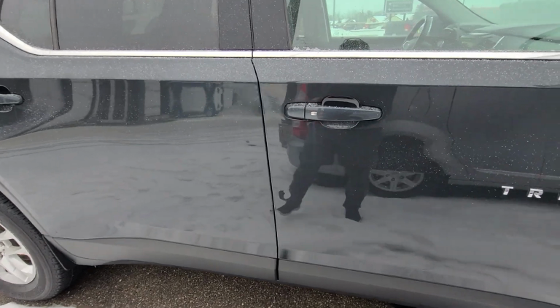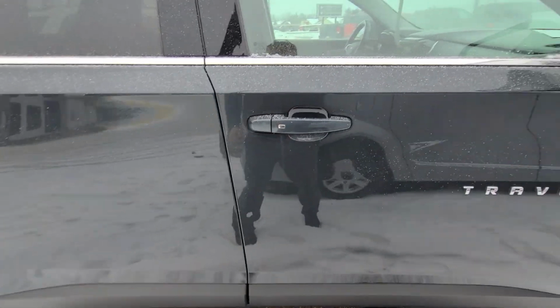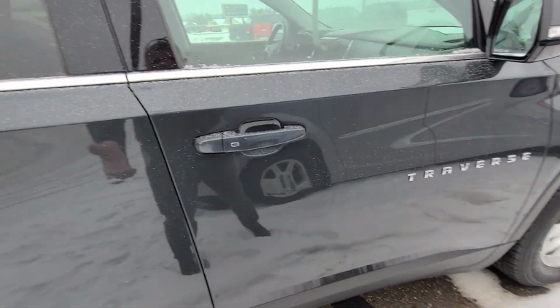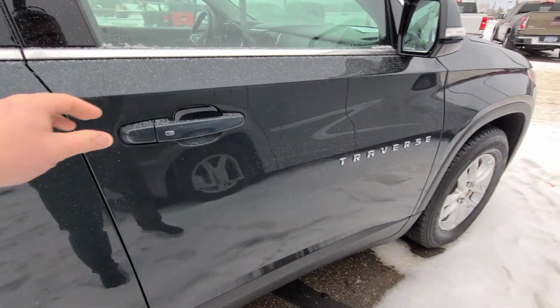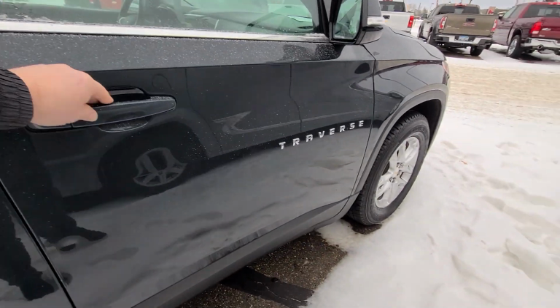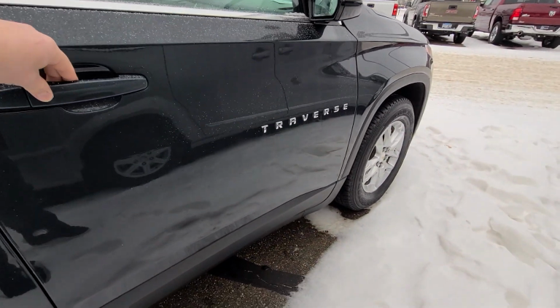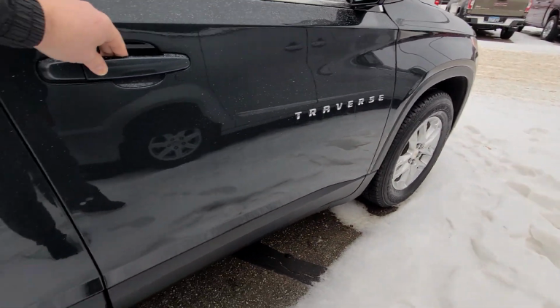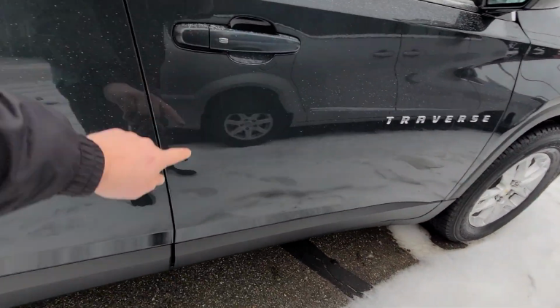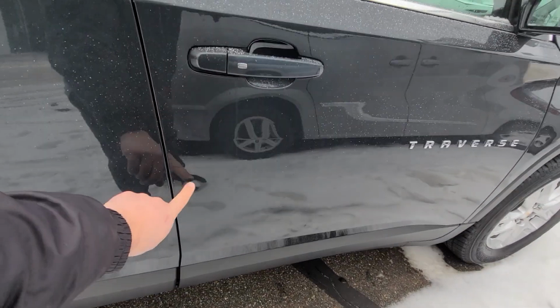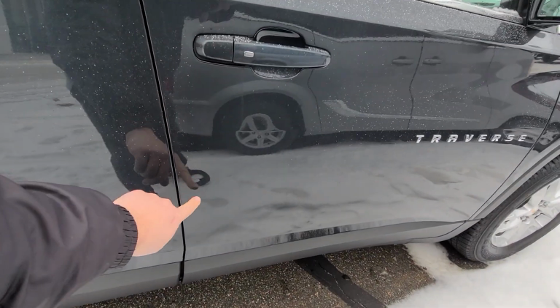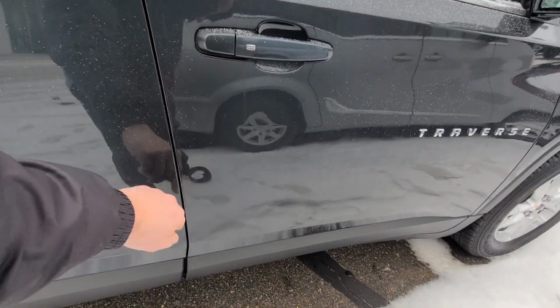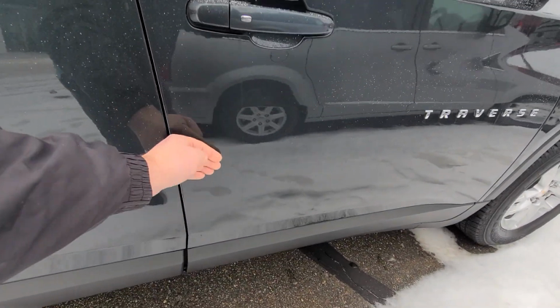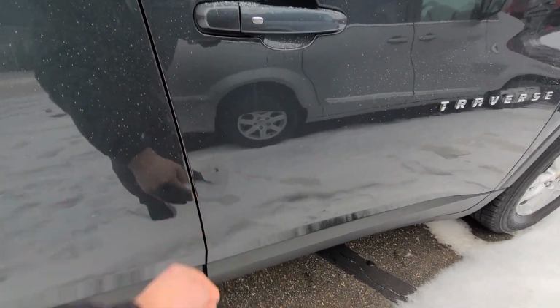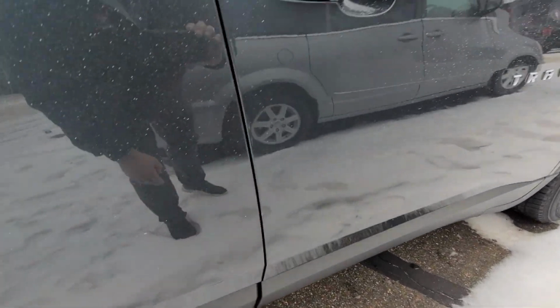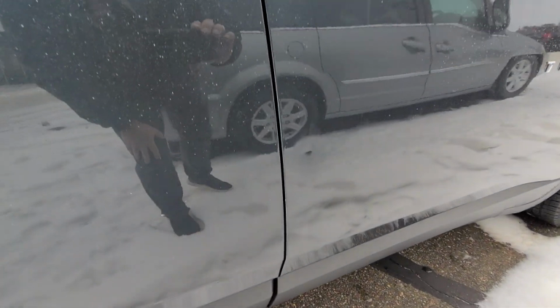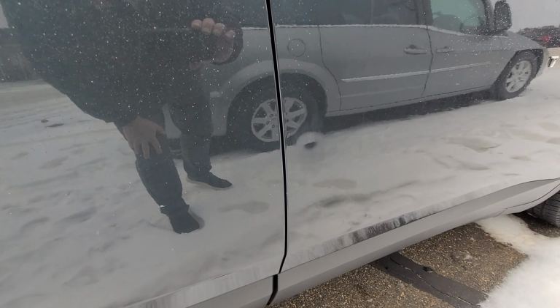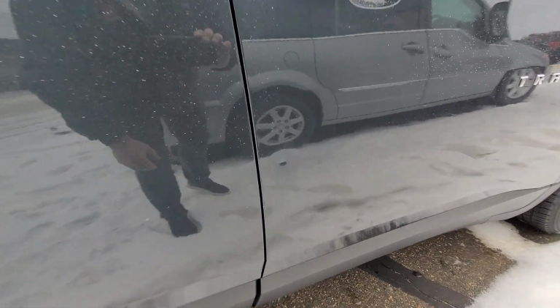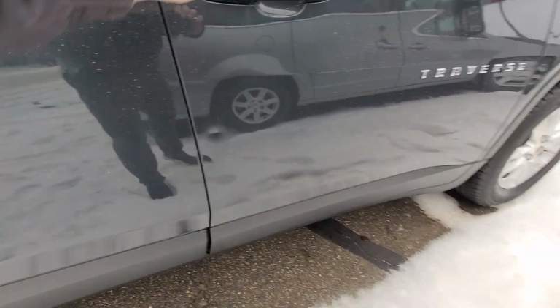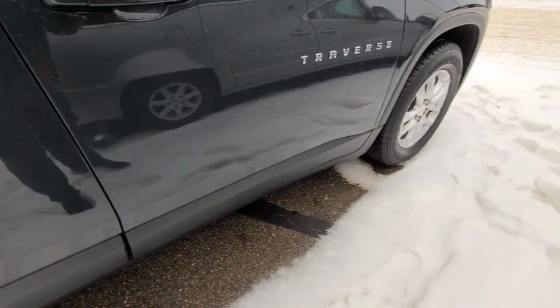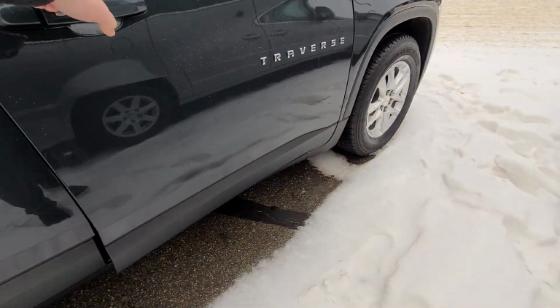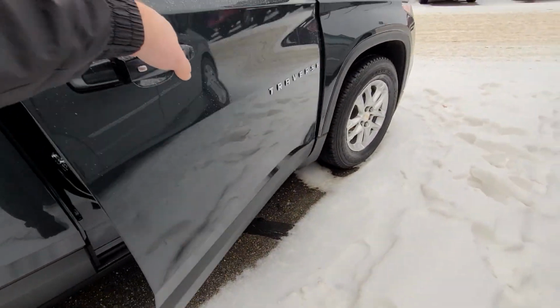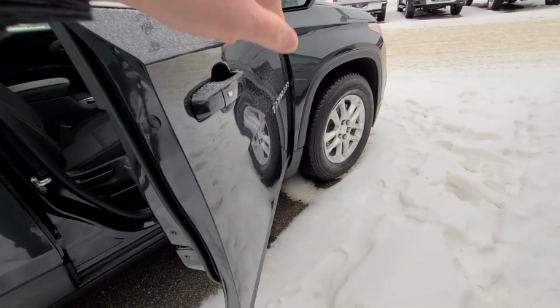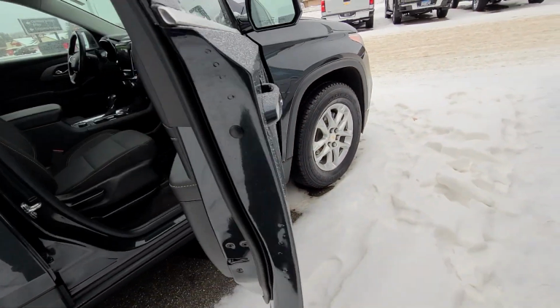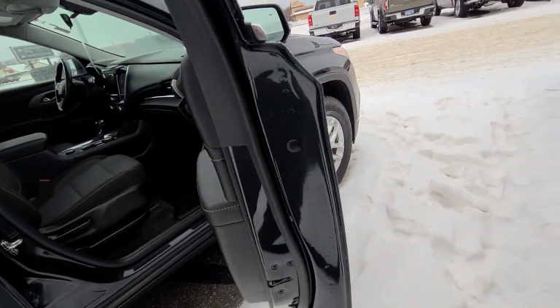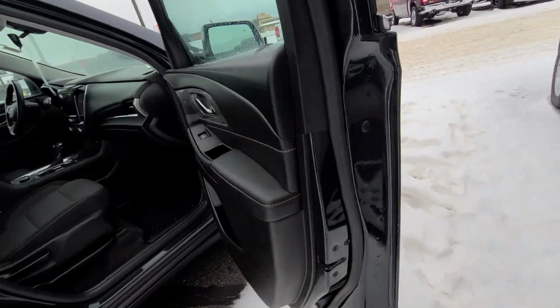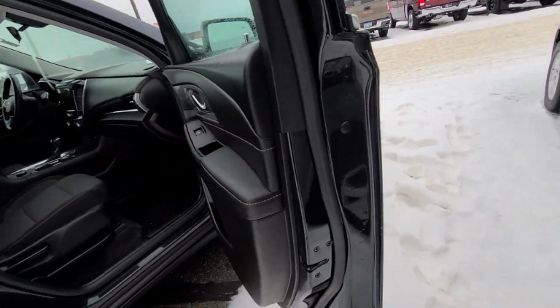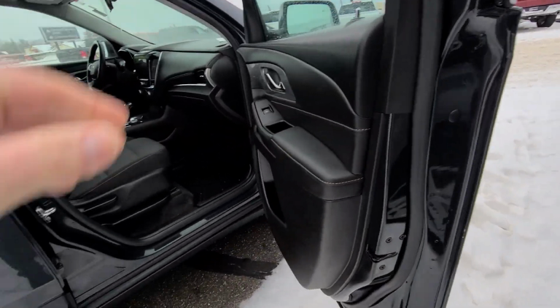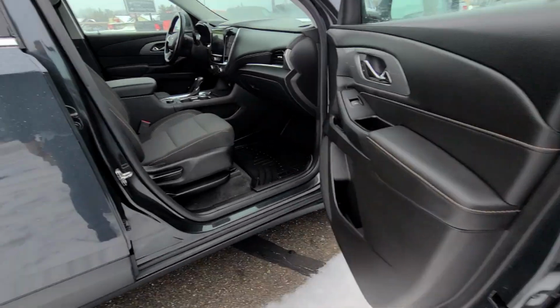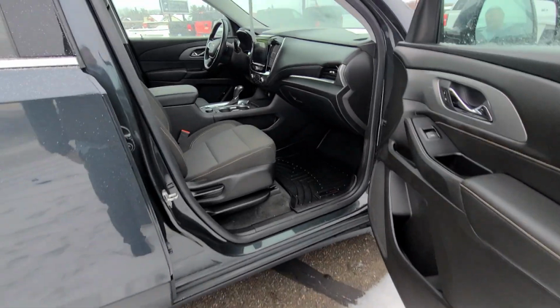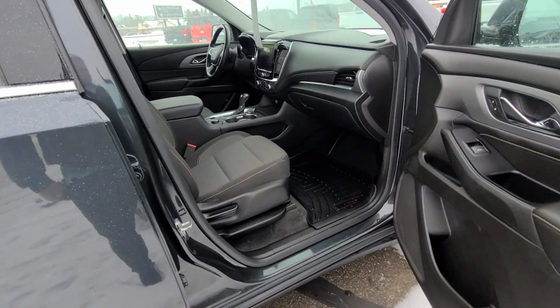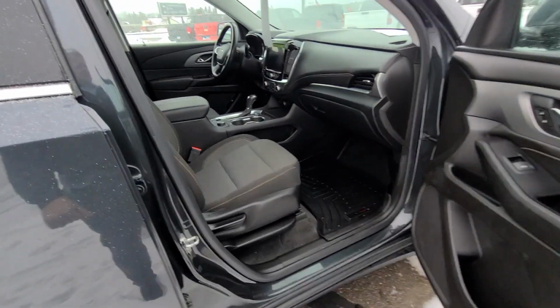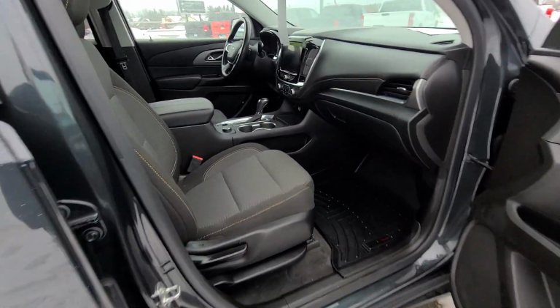It's in really nice shape. One little door ding. I could sell you a perfect one, but then it'd be a brand new car.